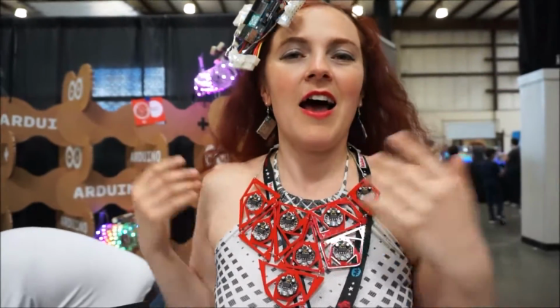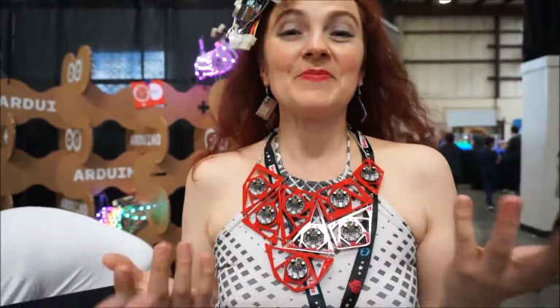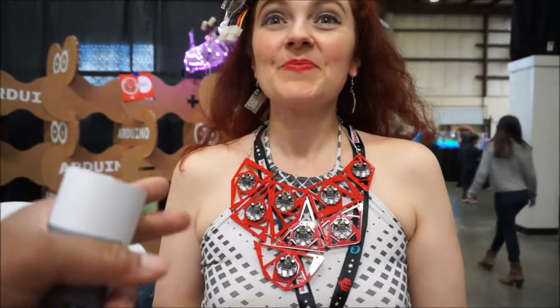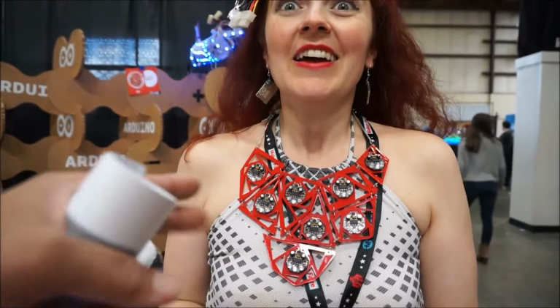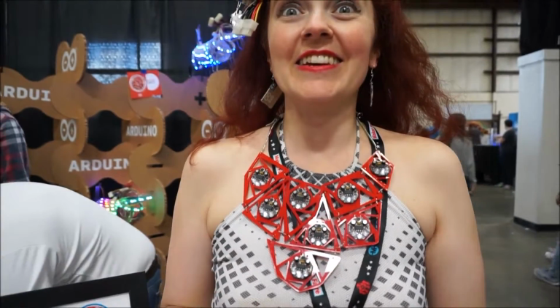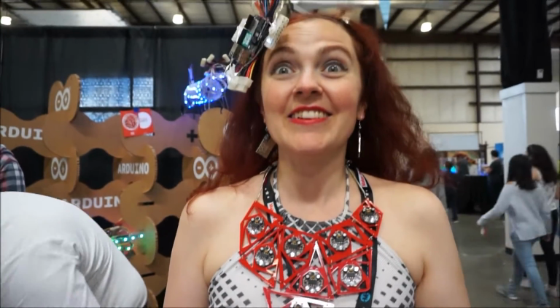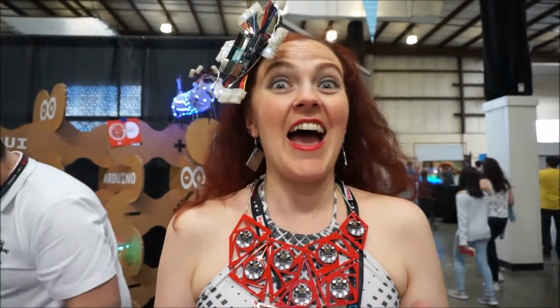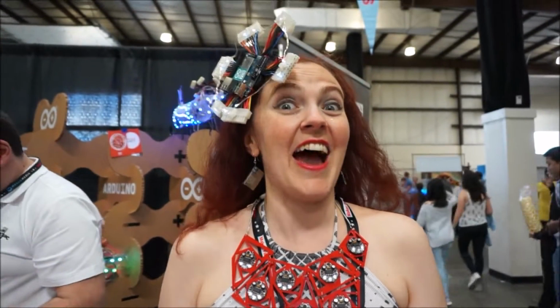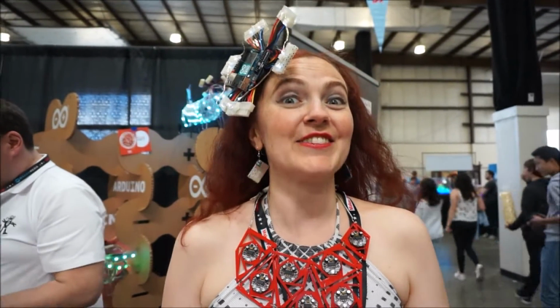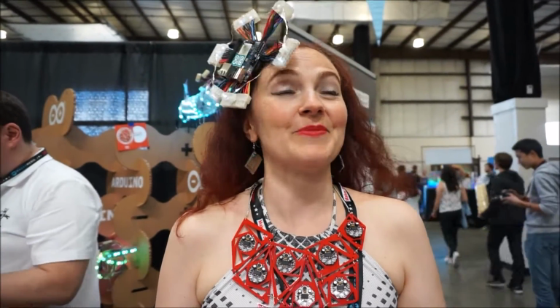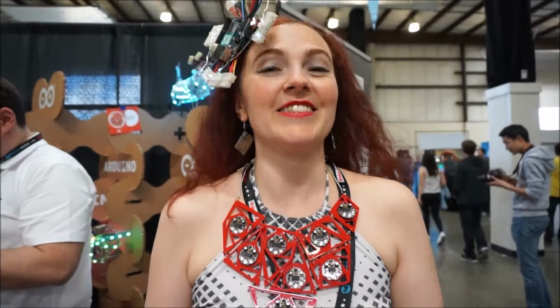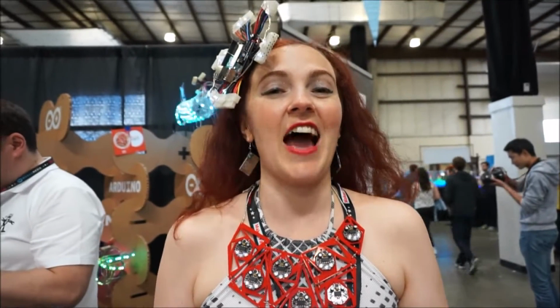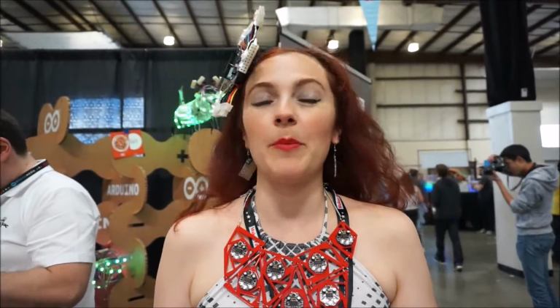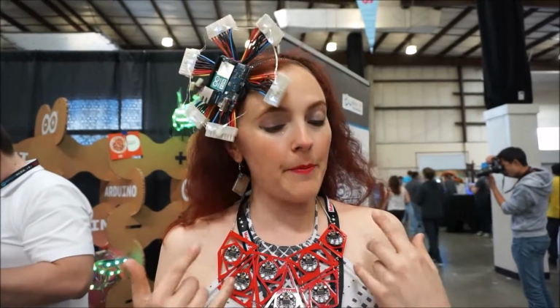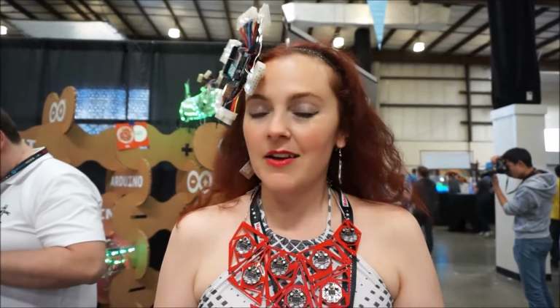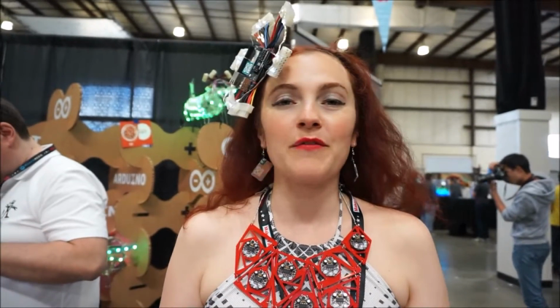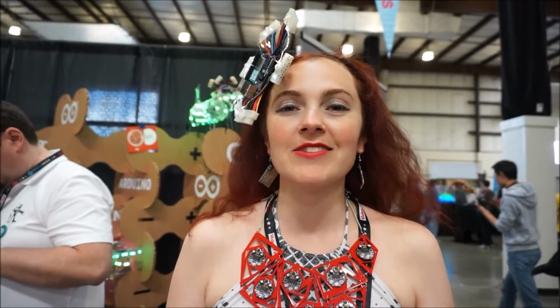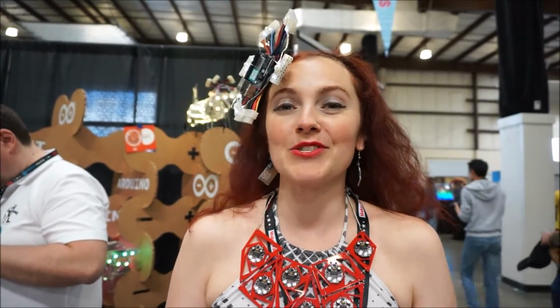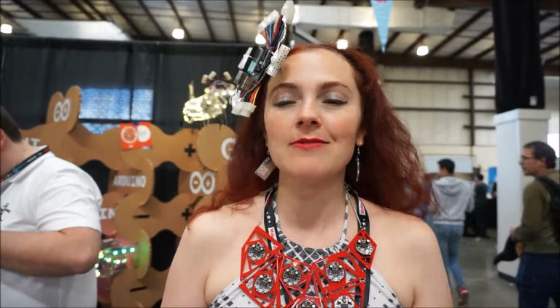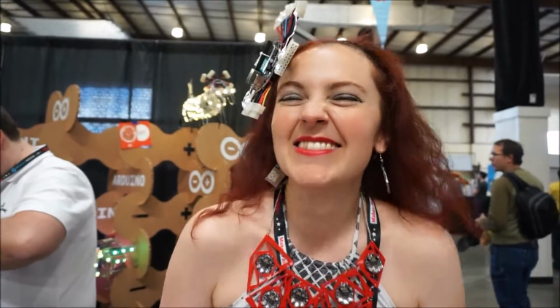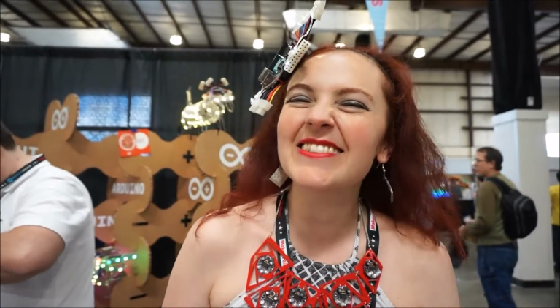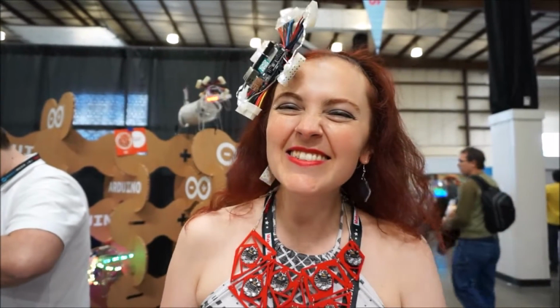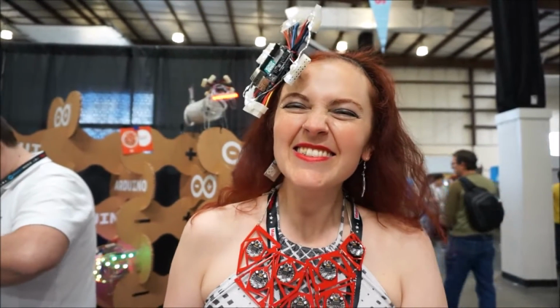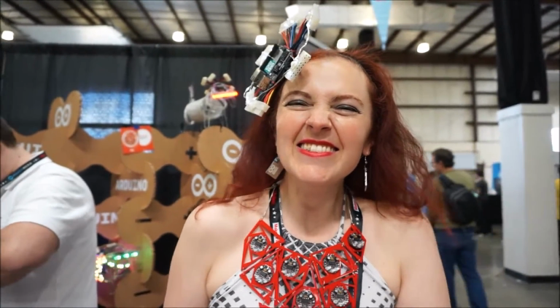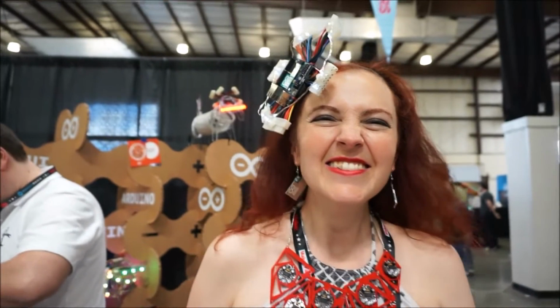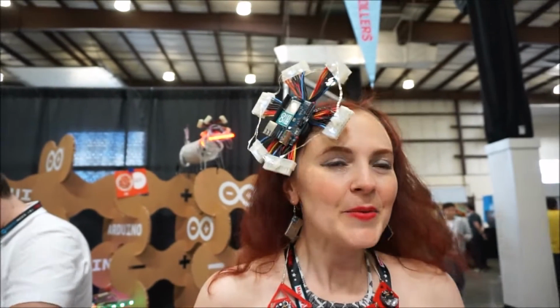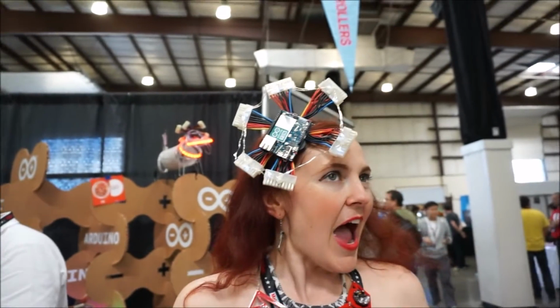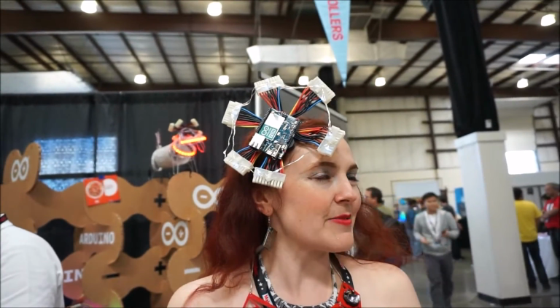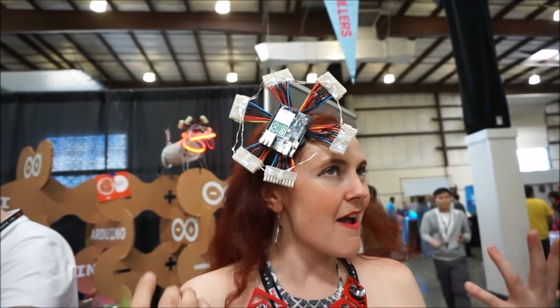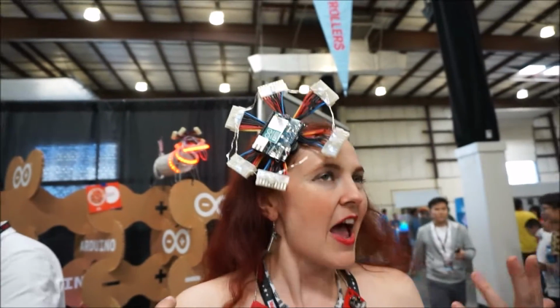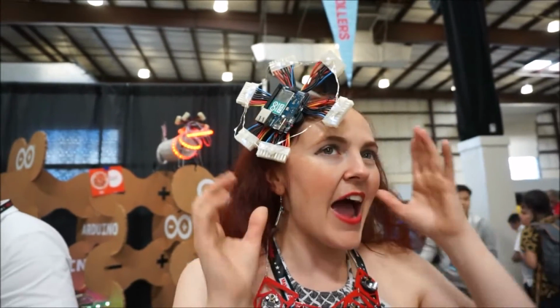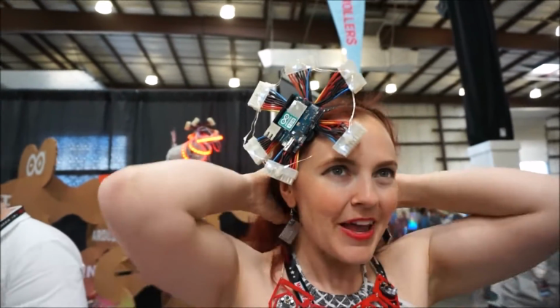I have much smaller pieces too — this one's the big dramatic one. Did you design the circuit? Yeah! It's just a couple of capacitors, microphones, and resistors. Pretty cool.